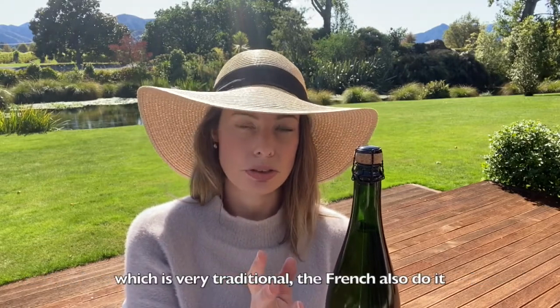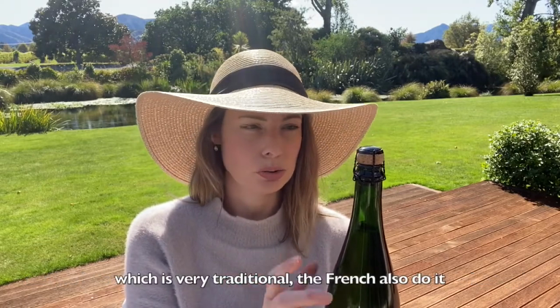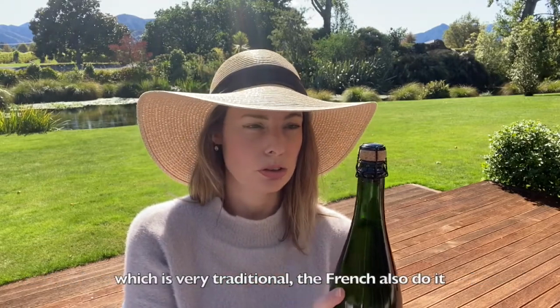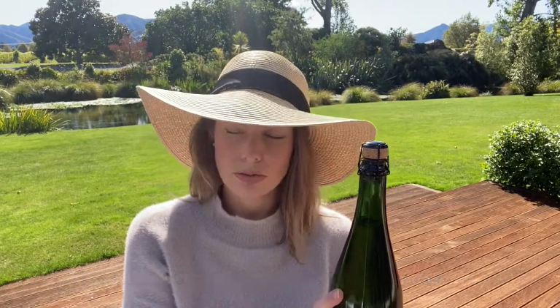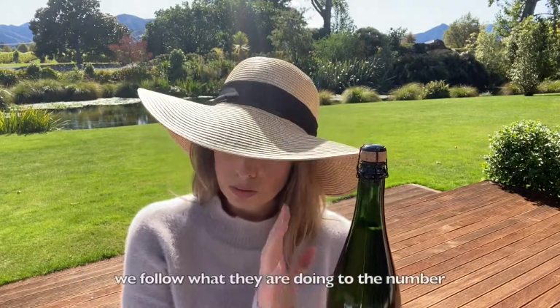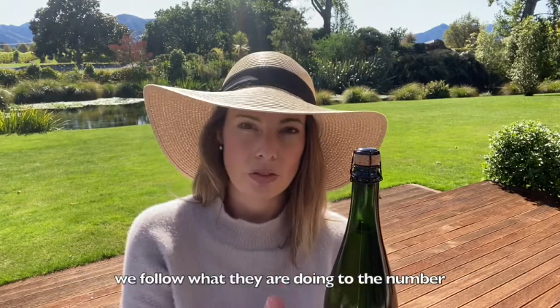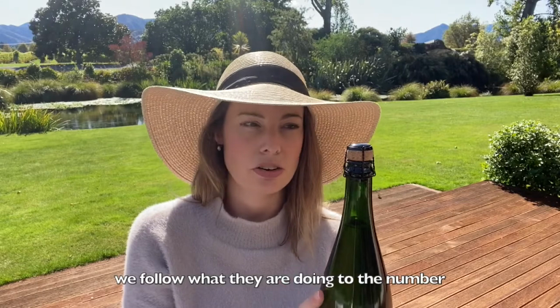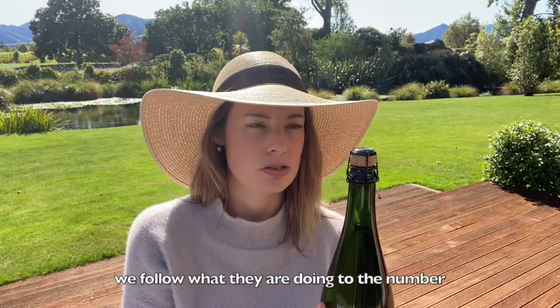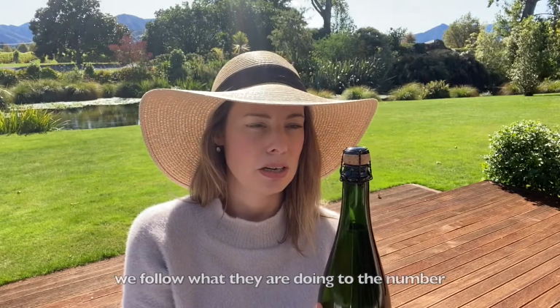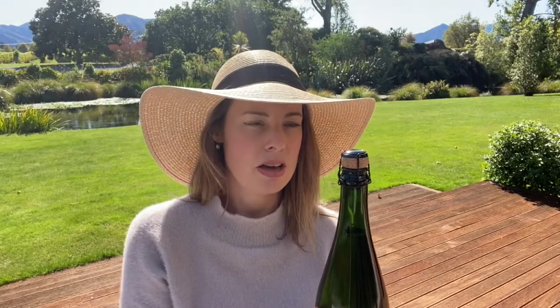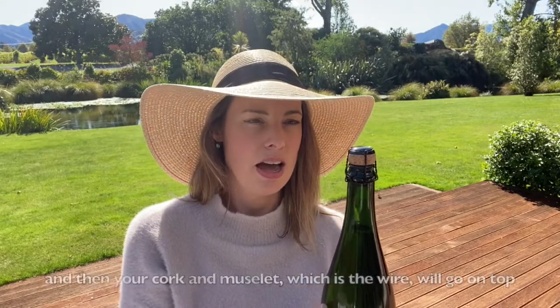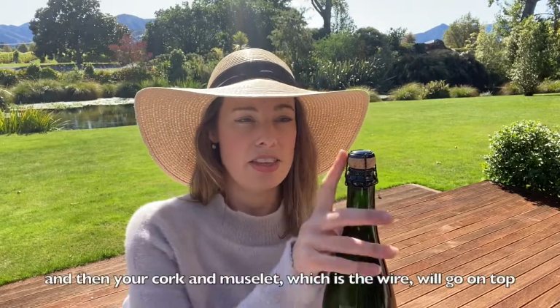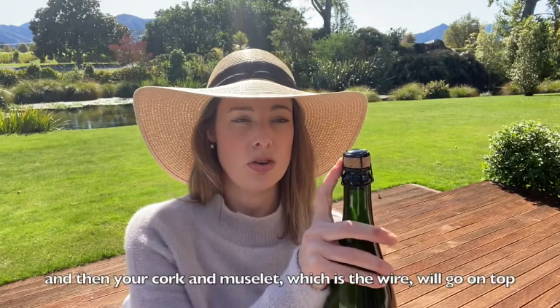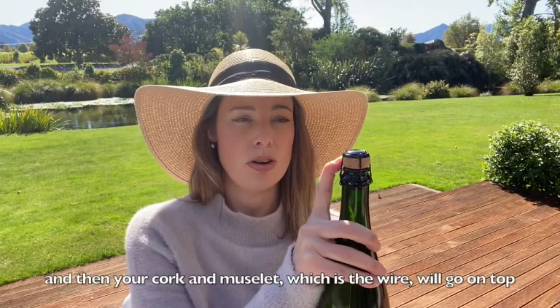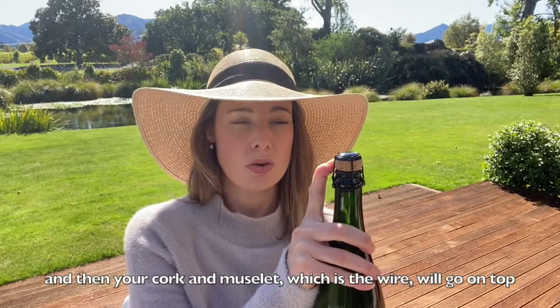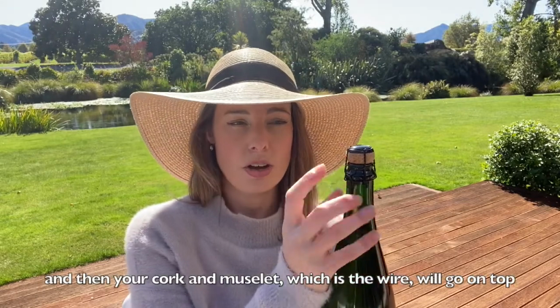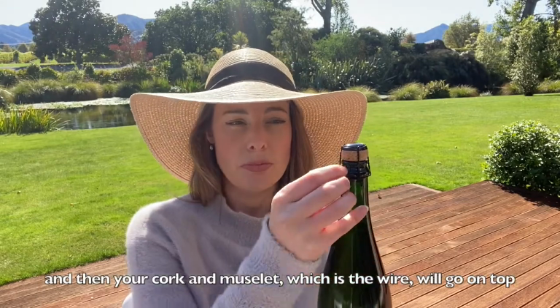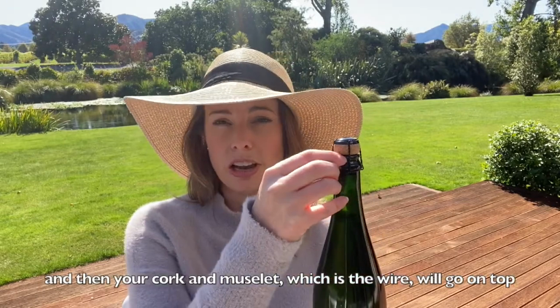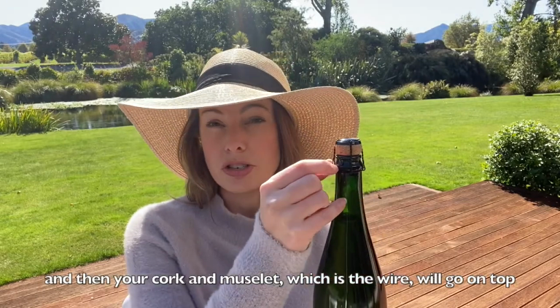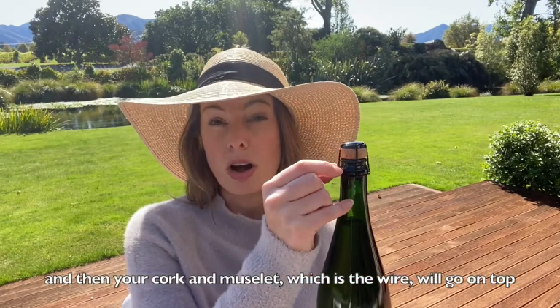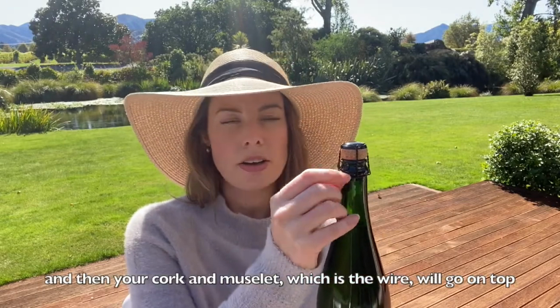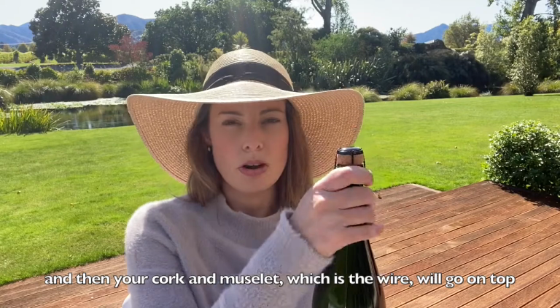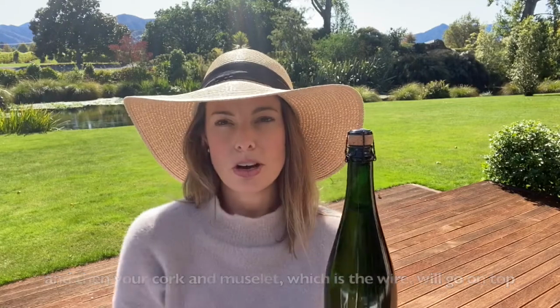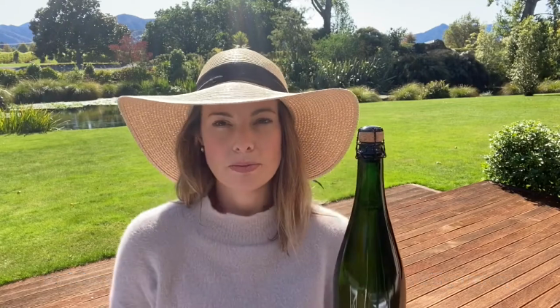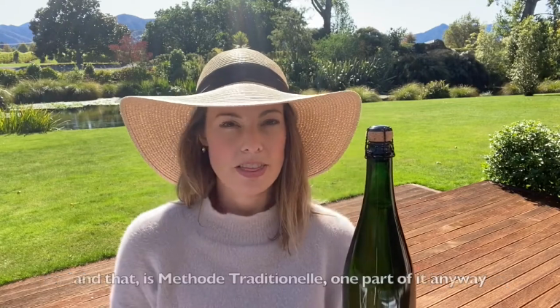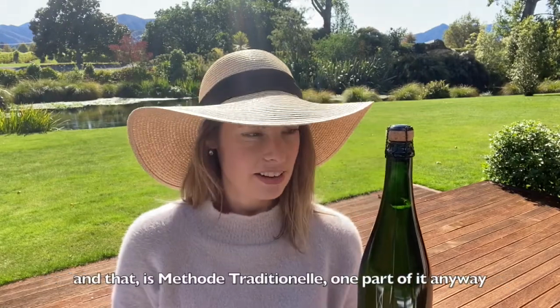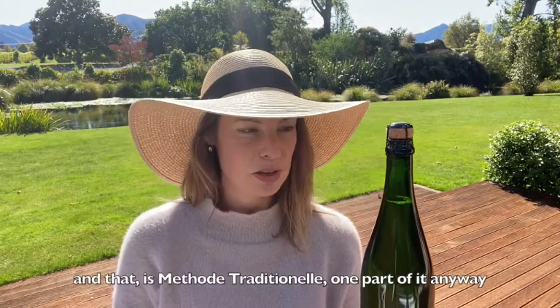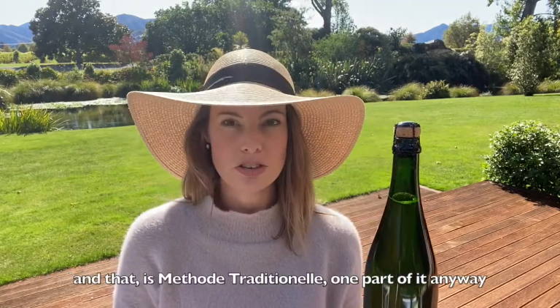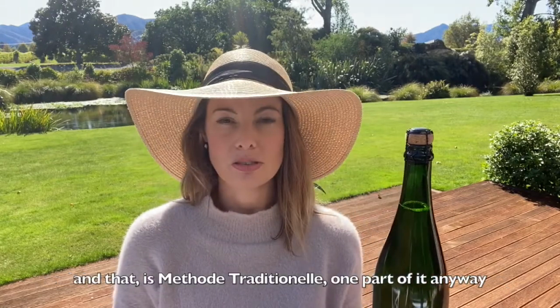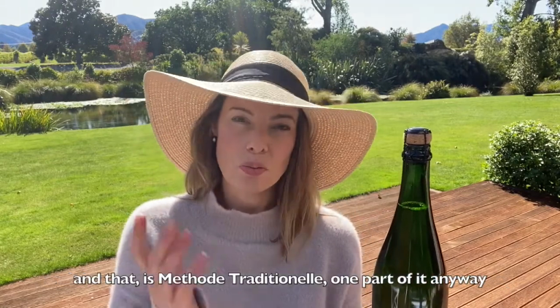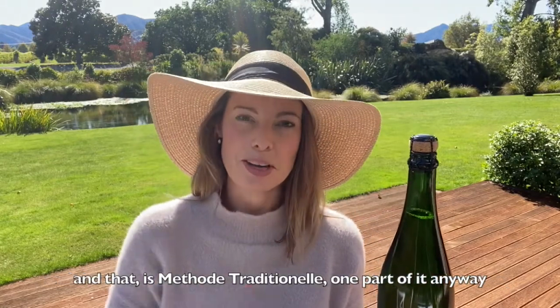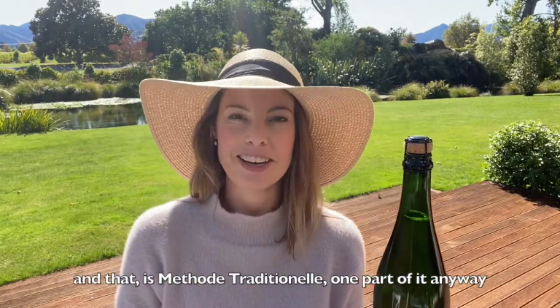The French also do it this way and we follow what they are doing to the letter. And then your cork and muselet — which is the wire — will go on top. And that is Méthode Traditionnelle, one part of it anyway.